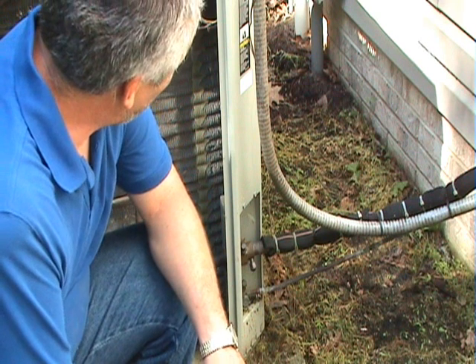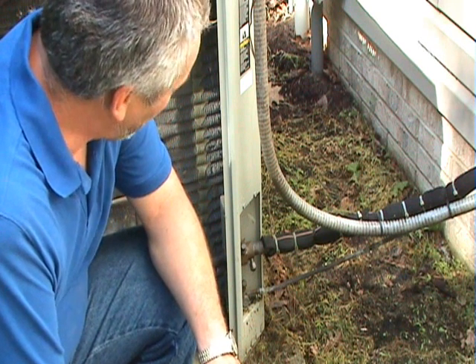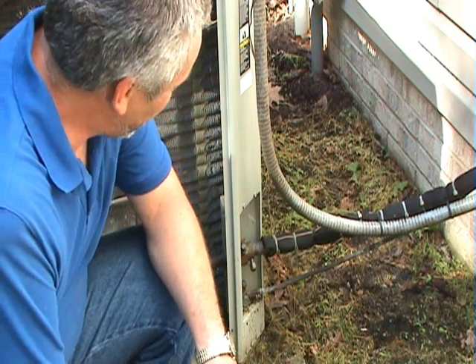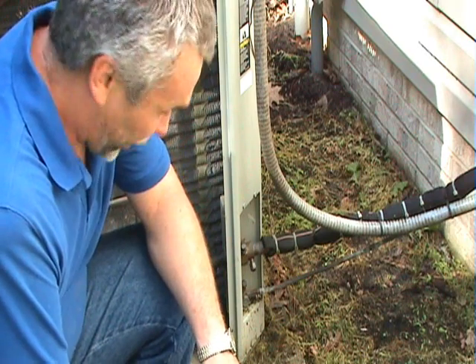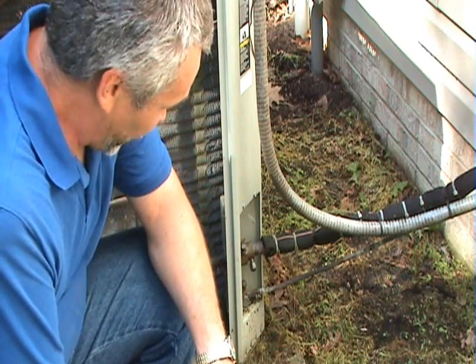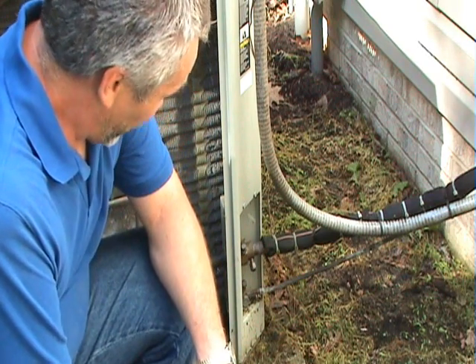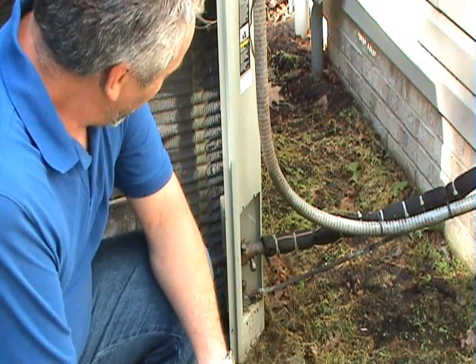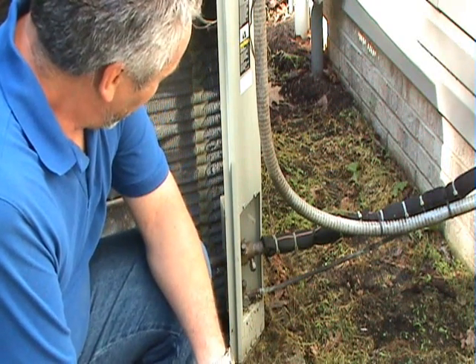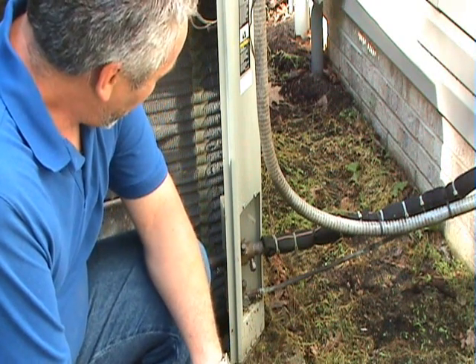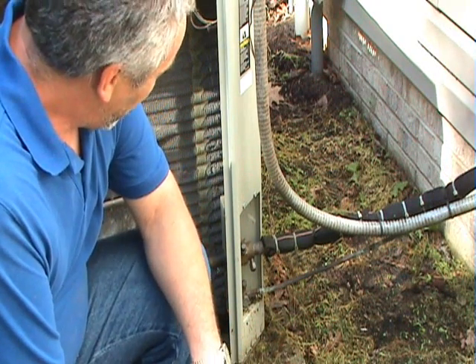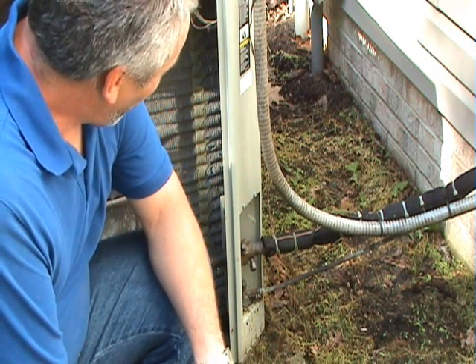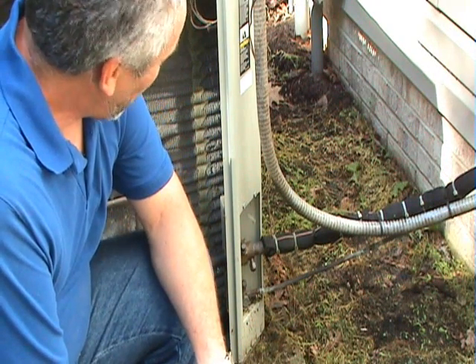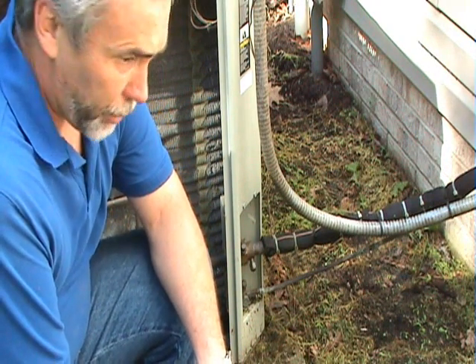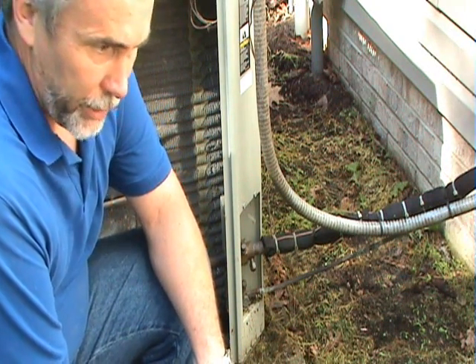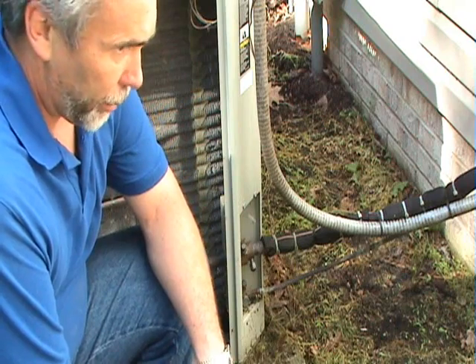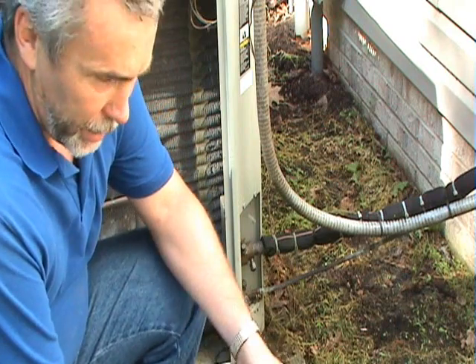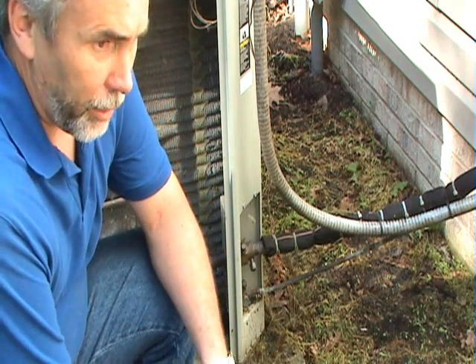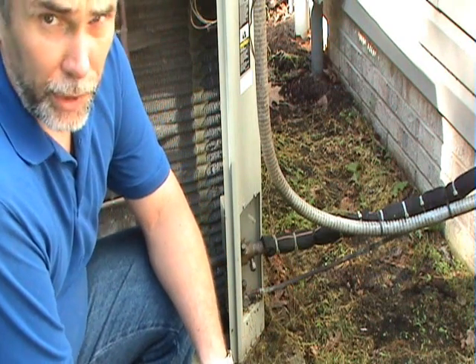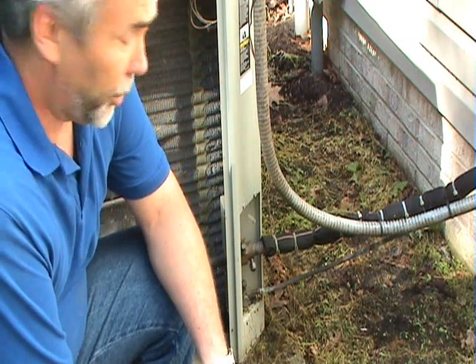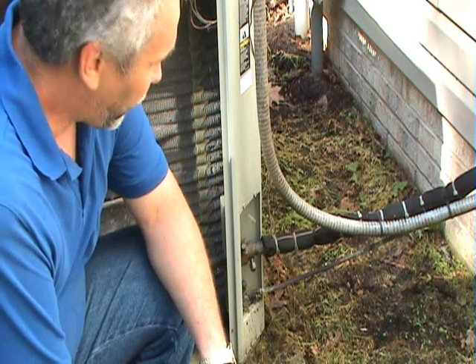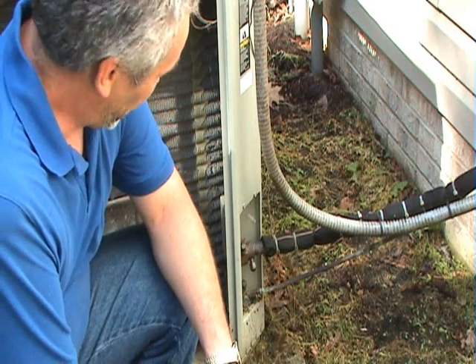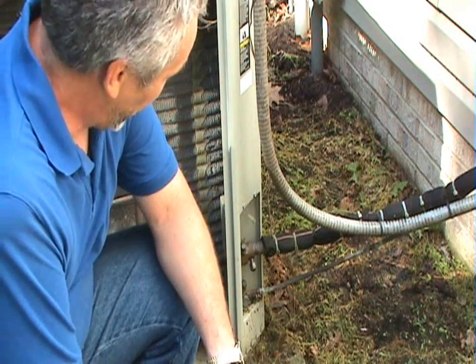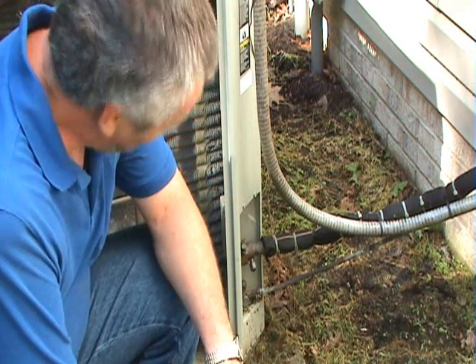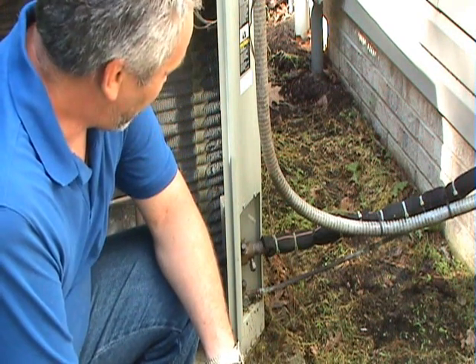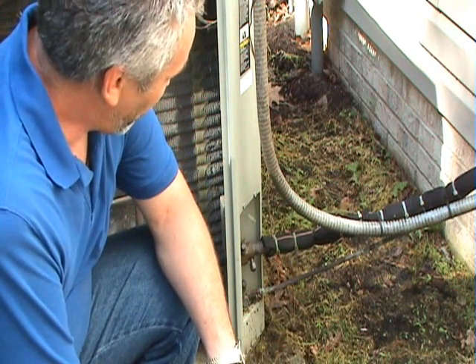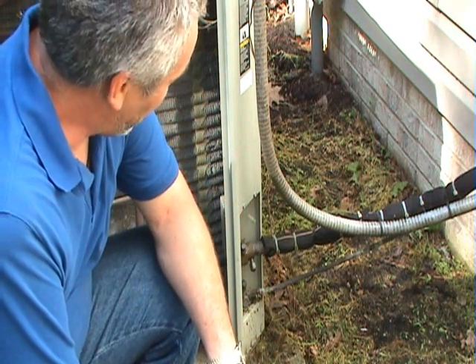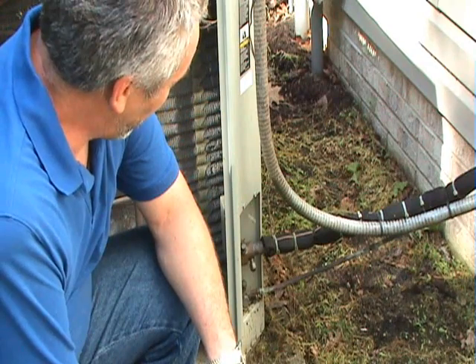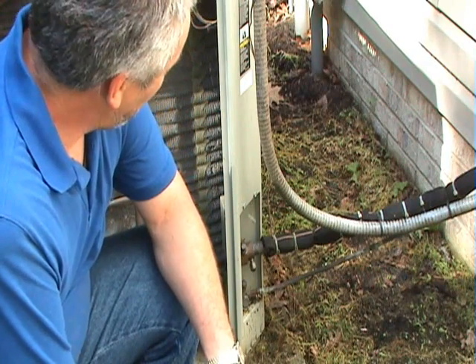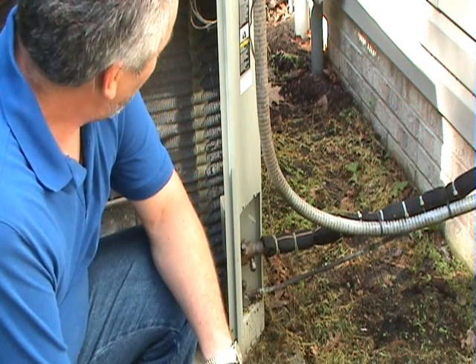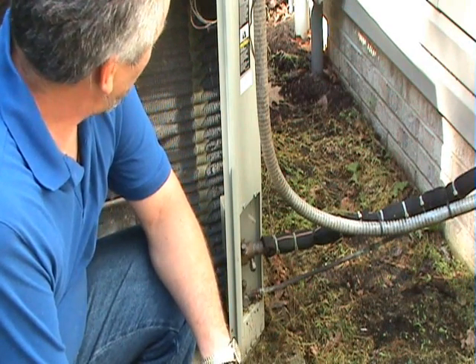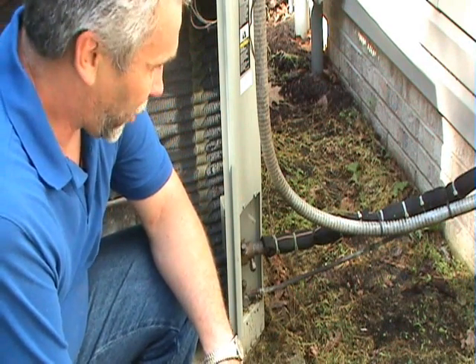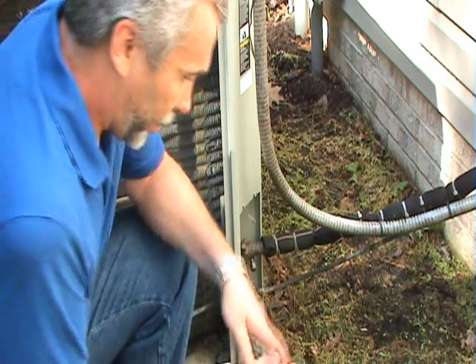To put gauges on an air conditioner unit, first you need to know what type of refrigerant you're dealing with. It could be R22, R410A, sometimes 407C, but in this case it's R22.